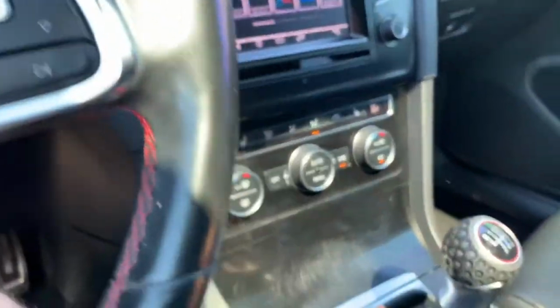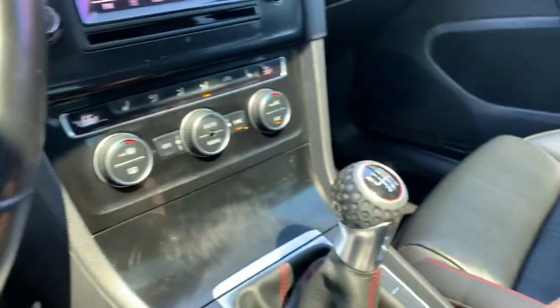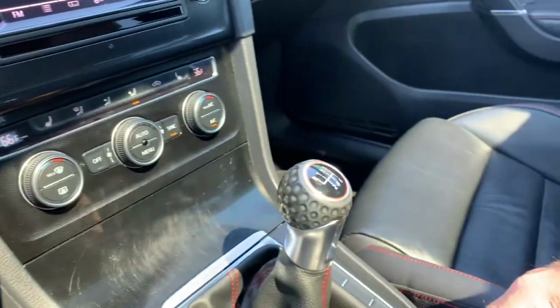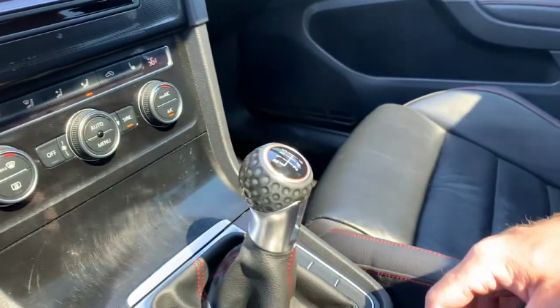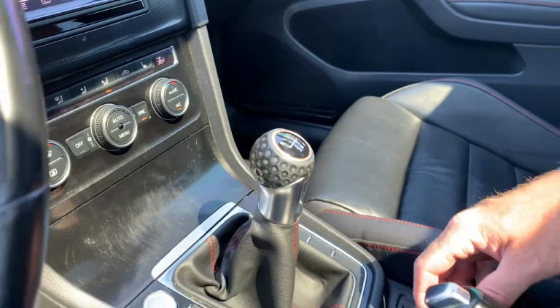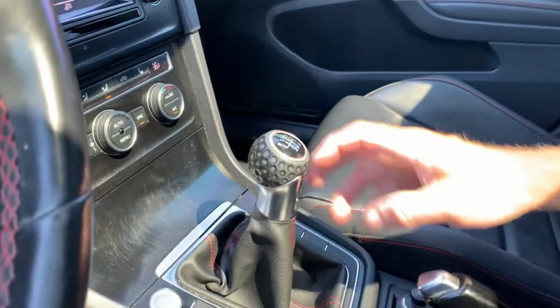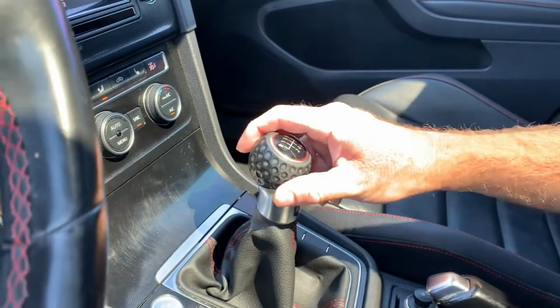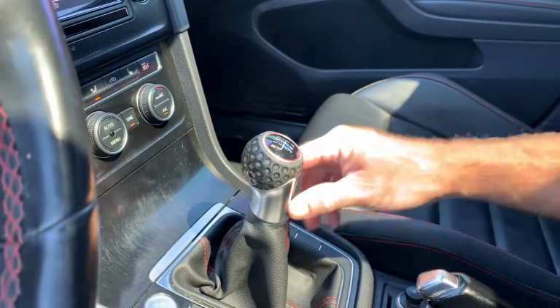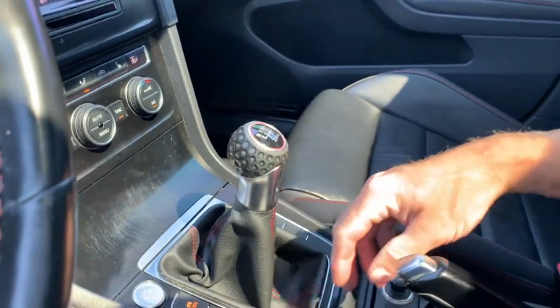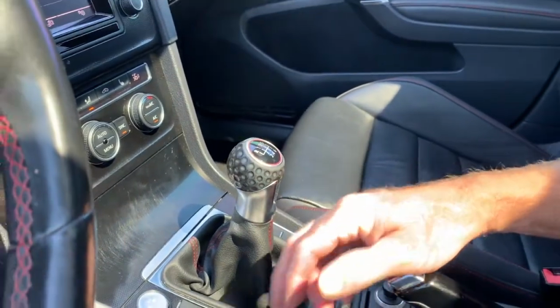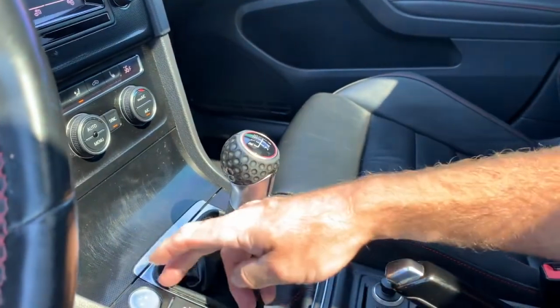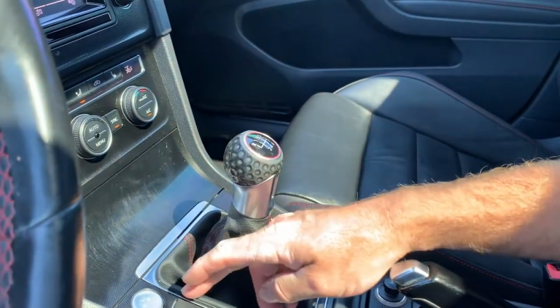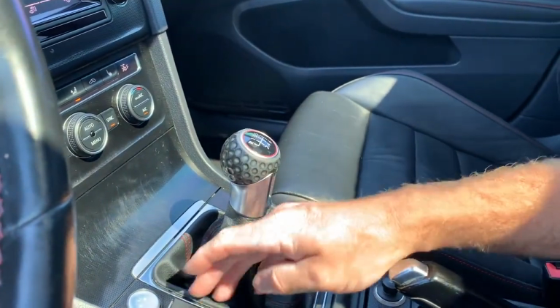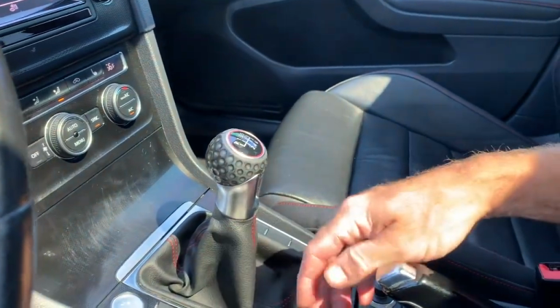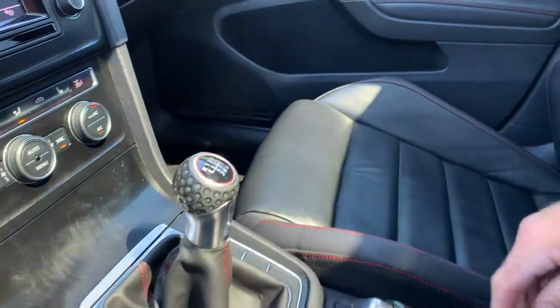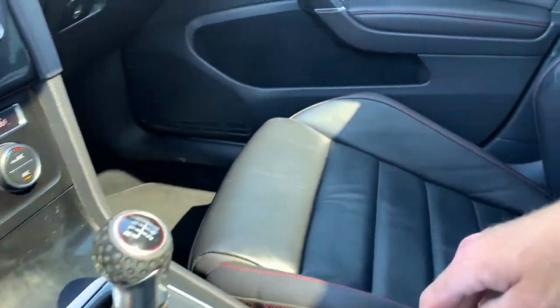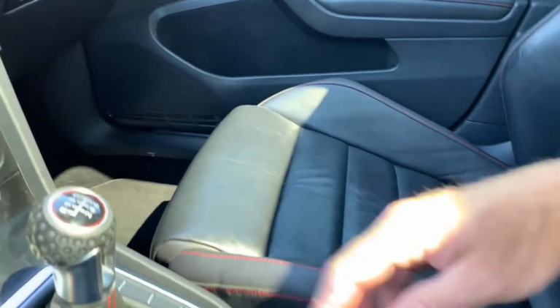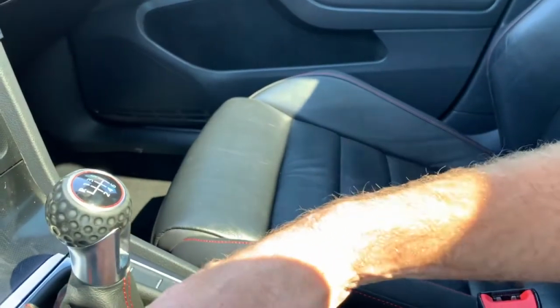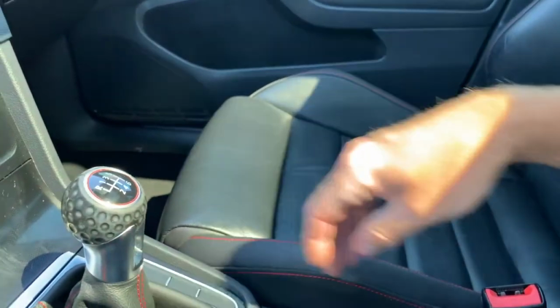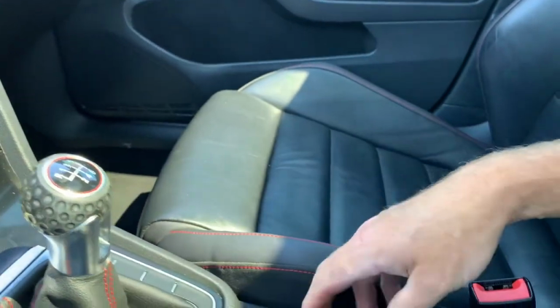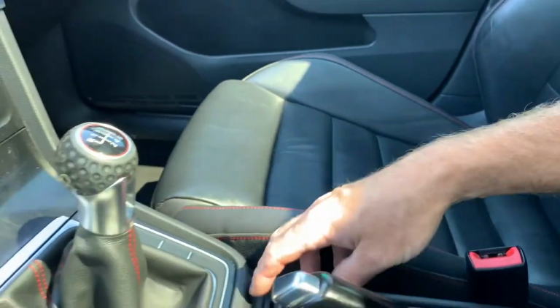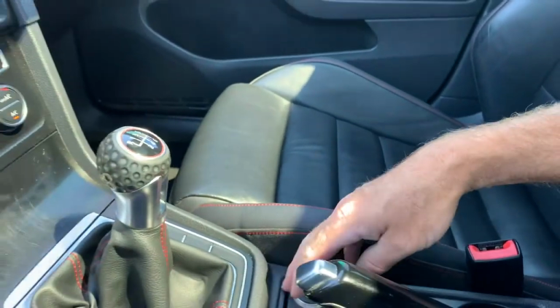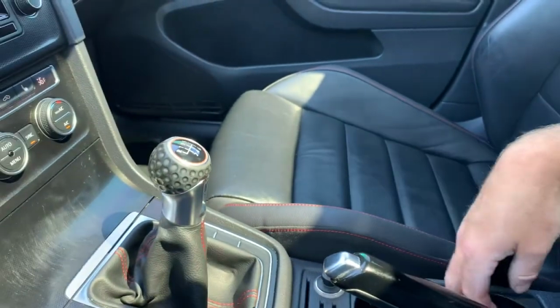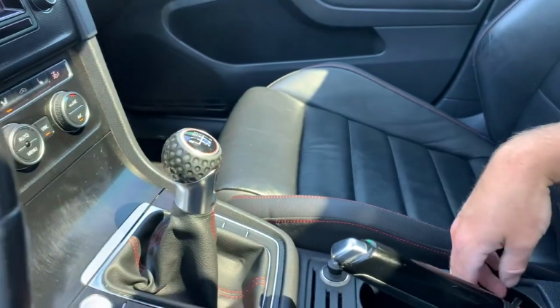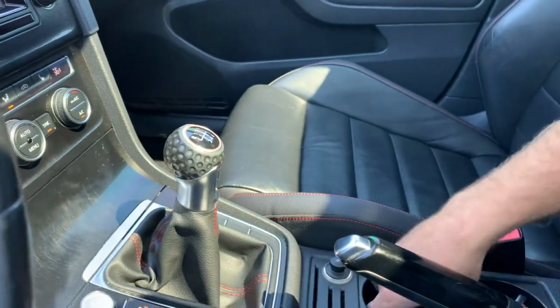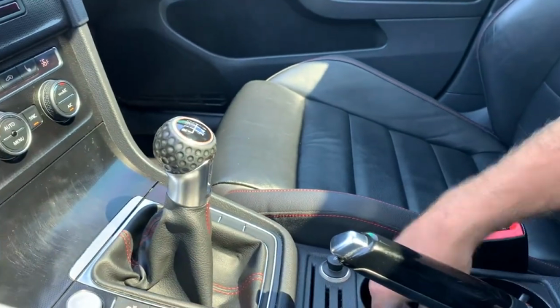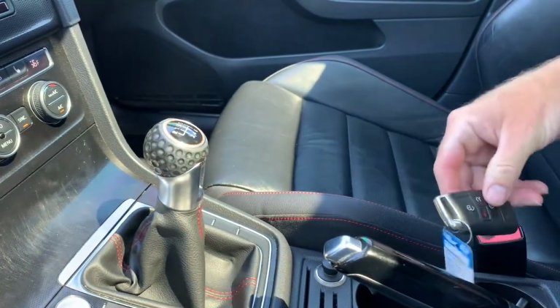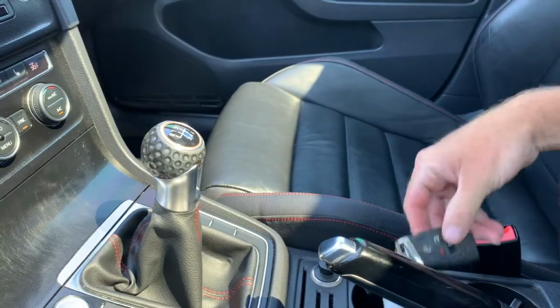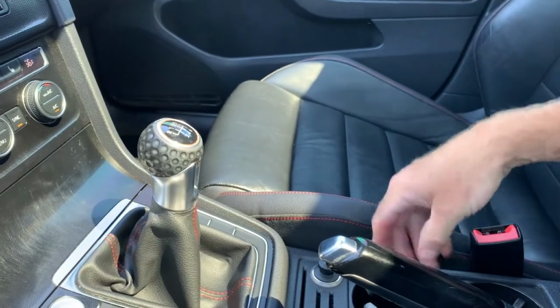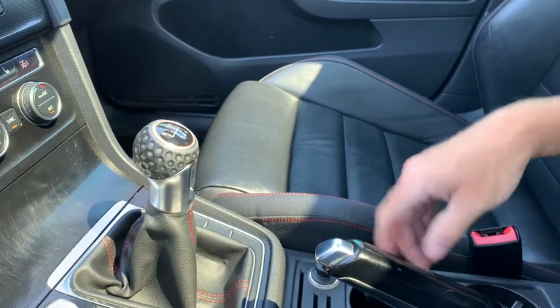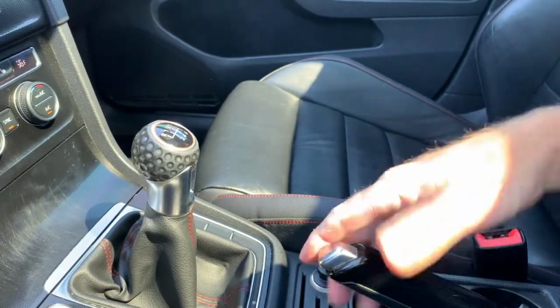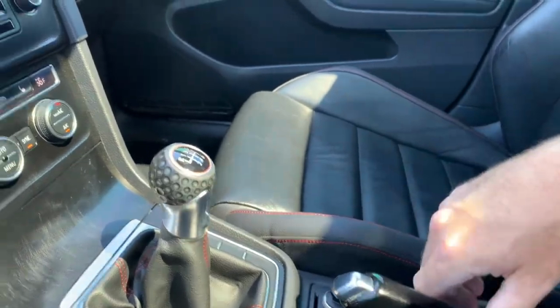It does have a stick shift, as you can see here. You have your driving modes, your traction modes, another power supply, cup holder, key fob for your push-button start, and your handbrake.